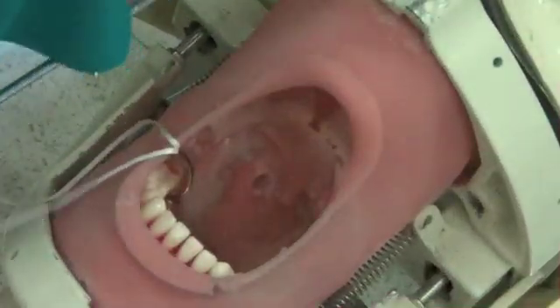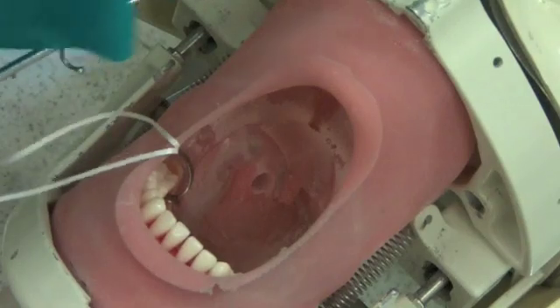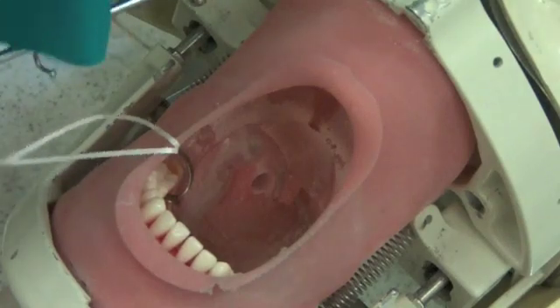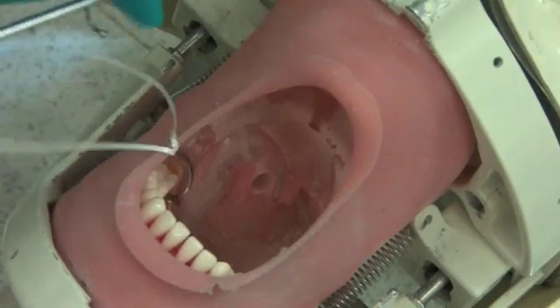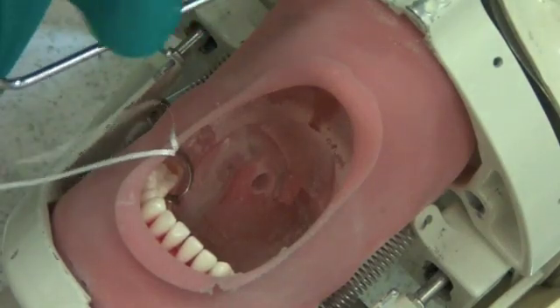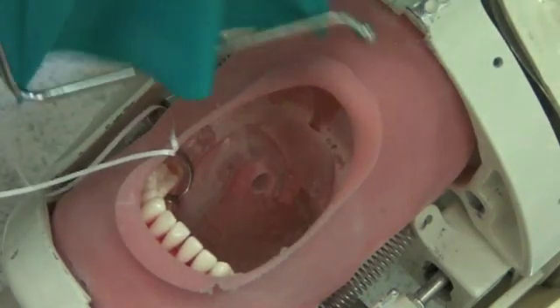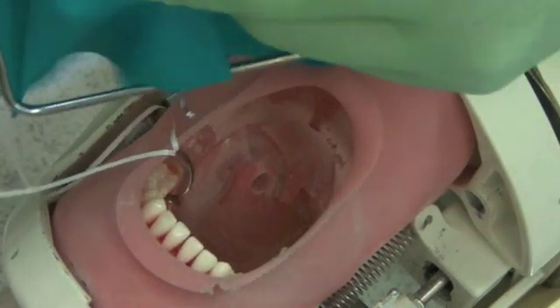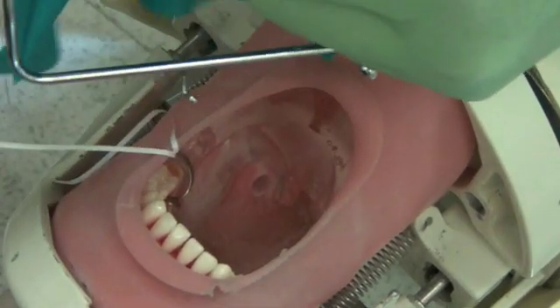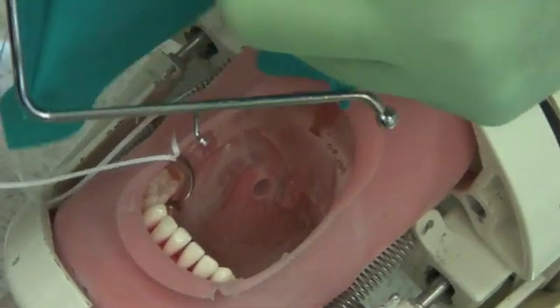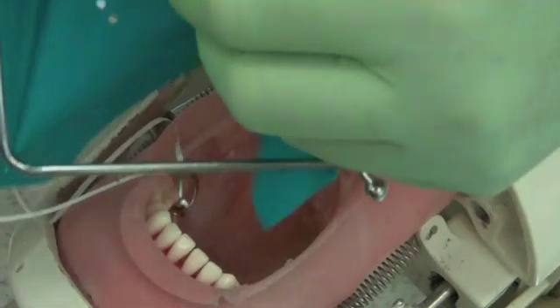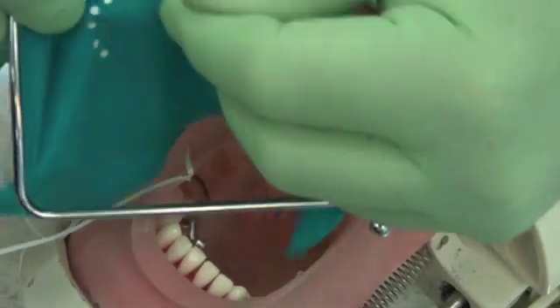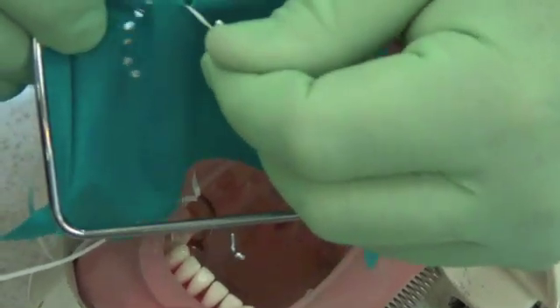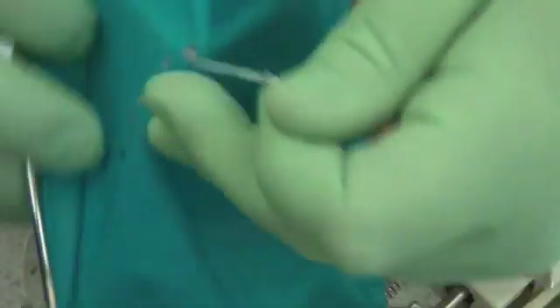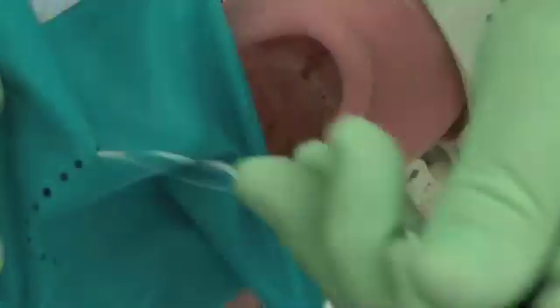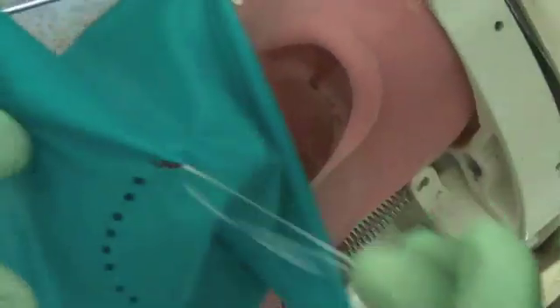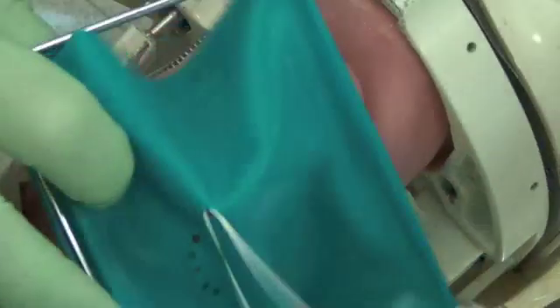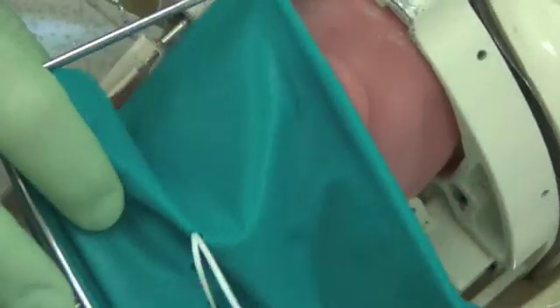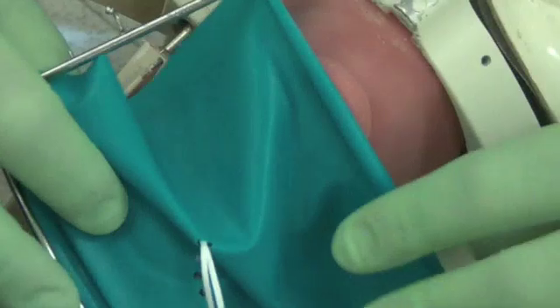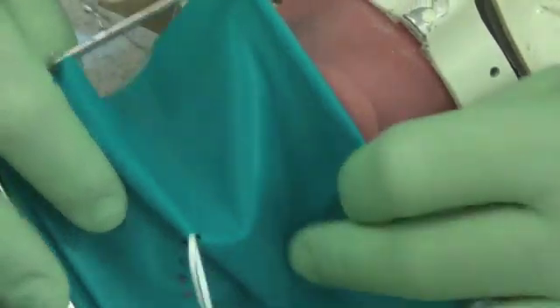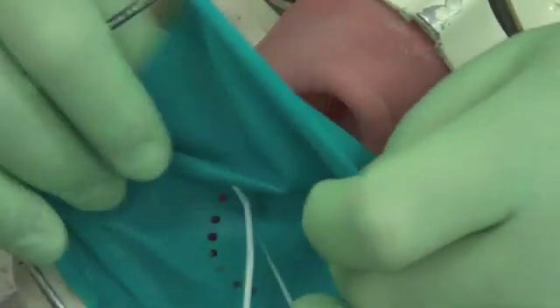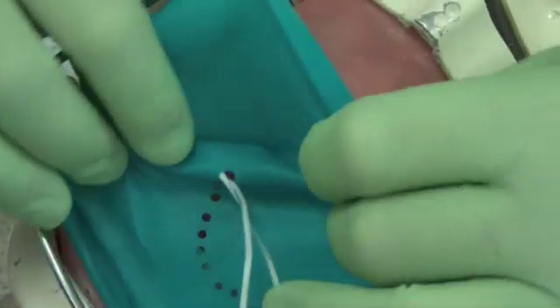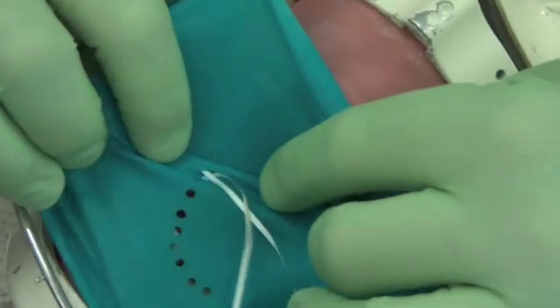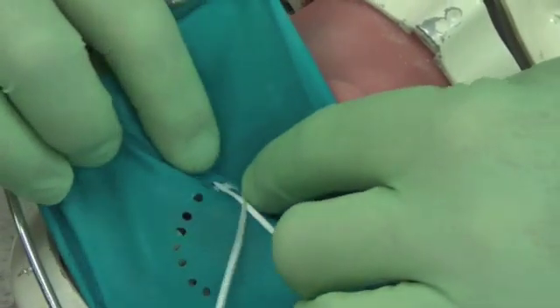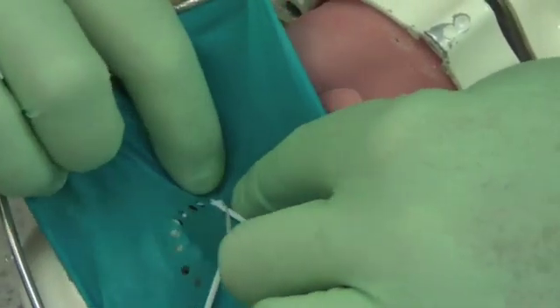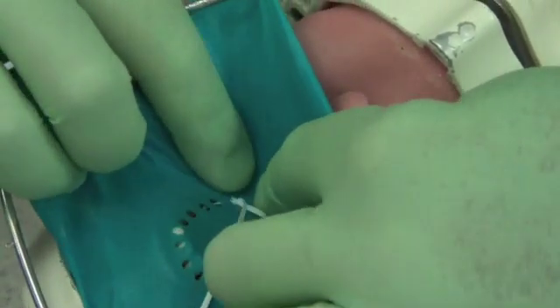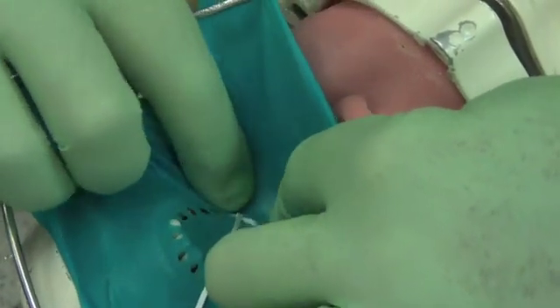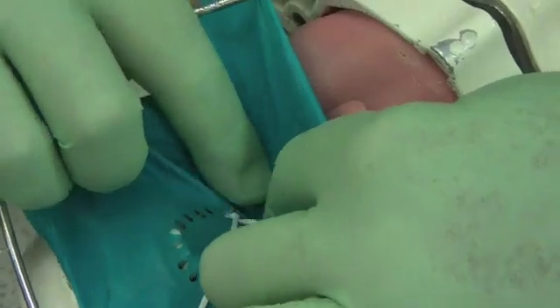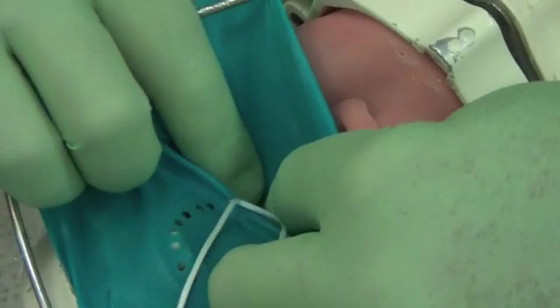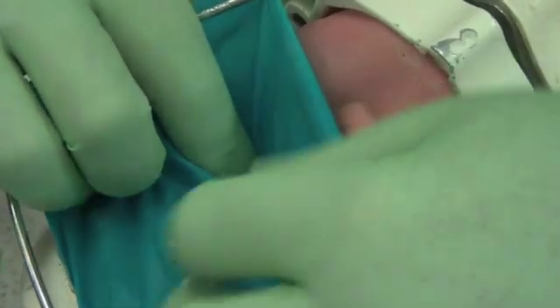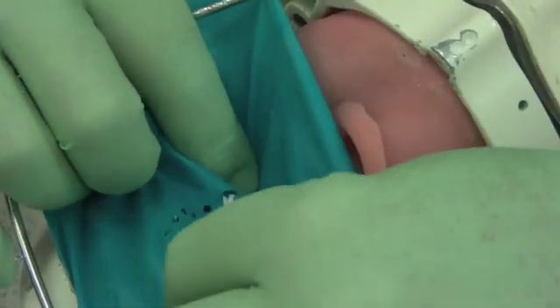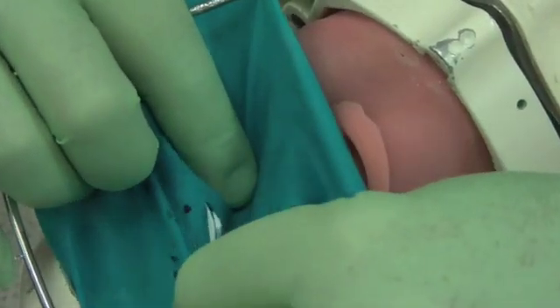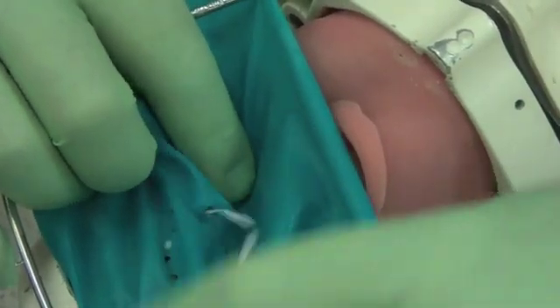Thread the floss through the double punch hole and pull taut. An assistant is invaluable for this step. Now, with your index finger, widen the posterior punched hole to slip over the rubber dam clamp and under the wings on the clamp.